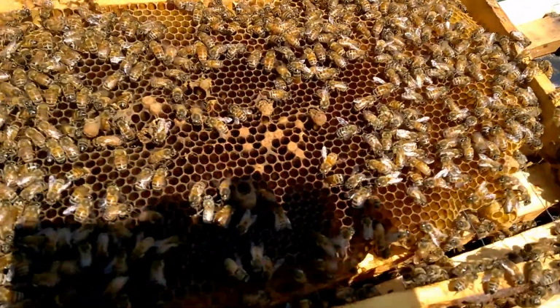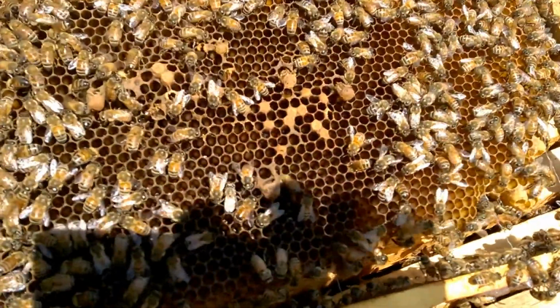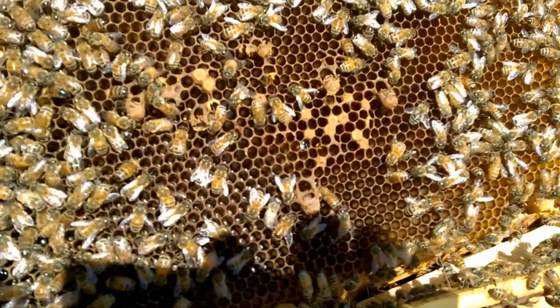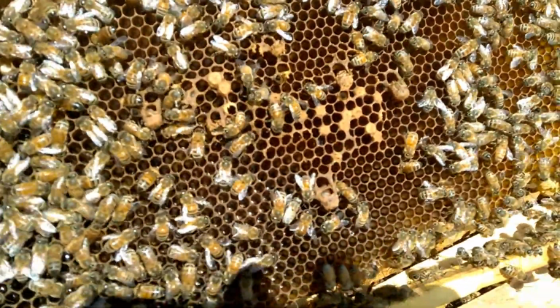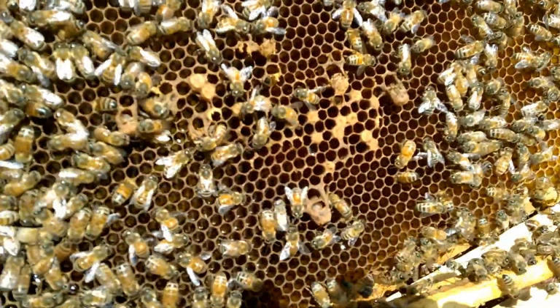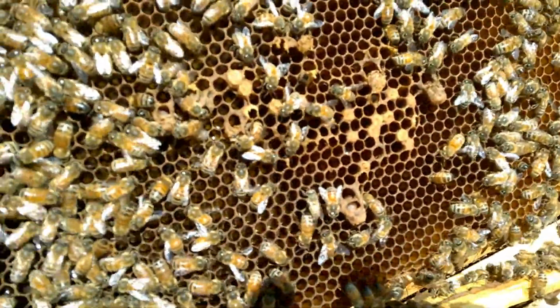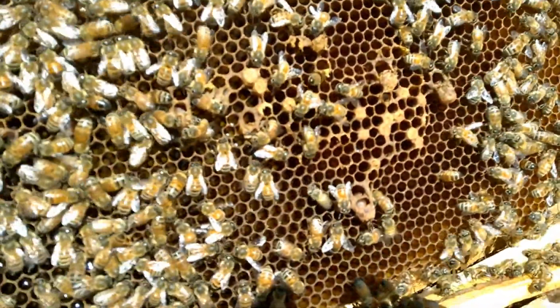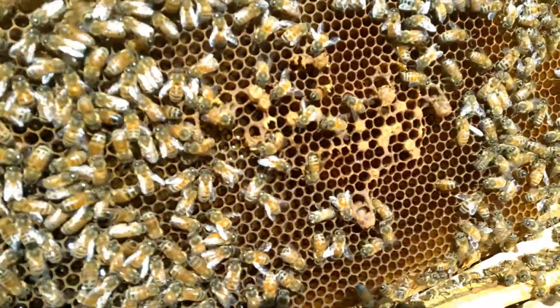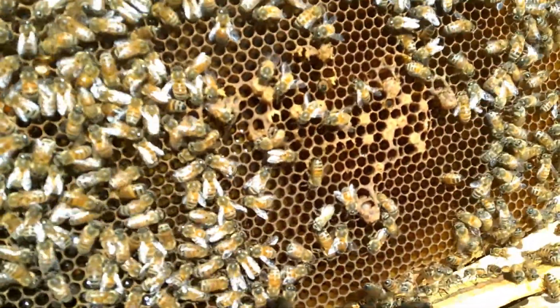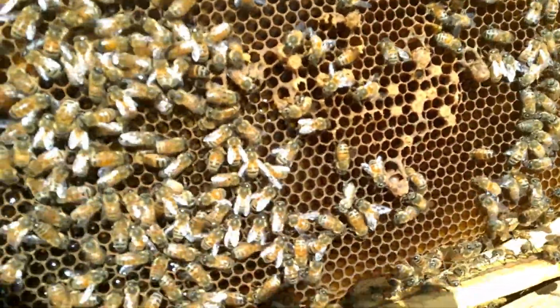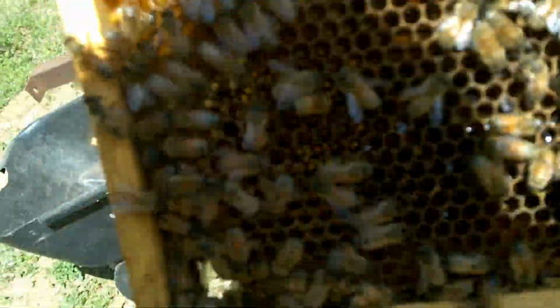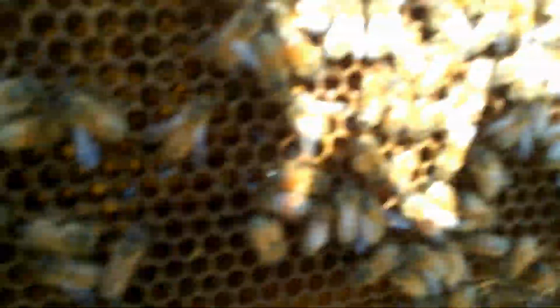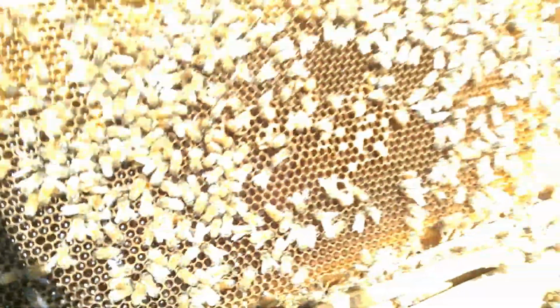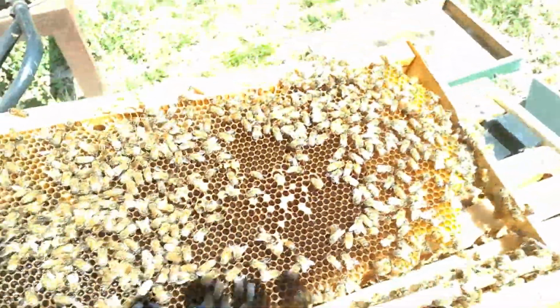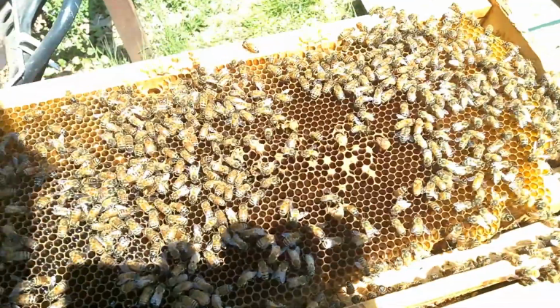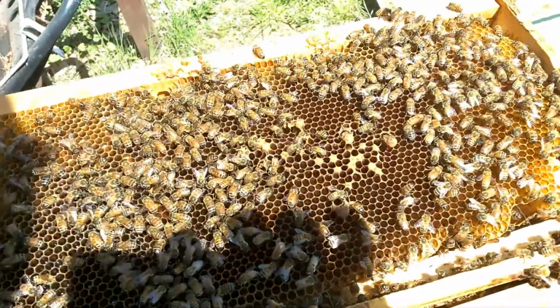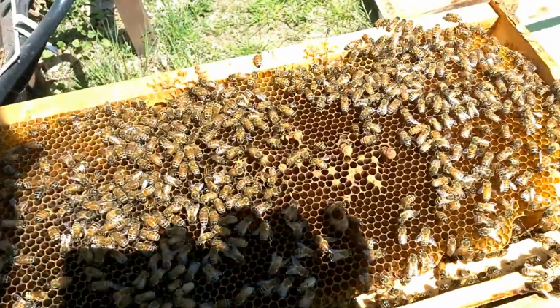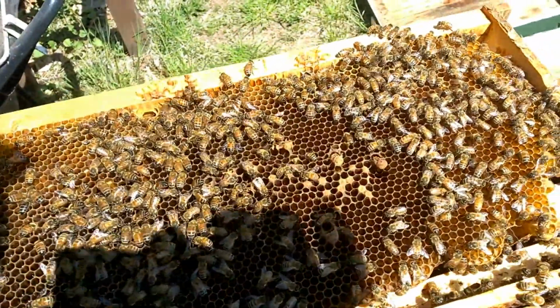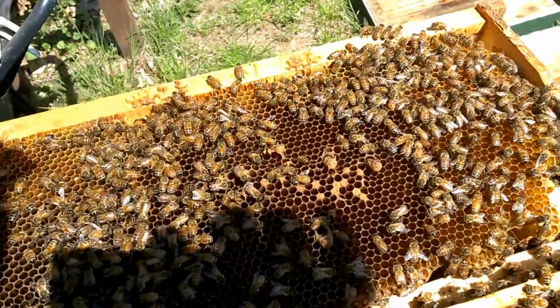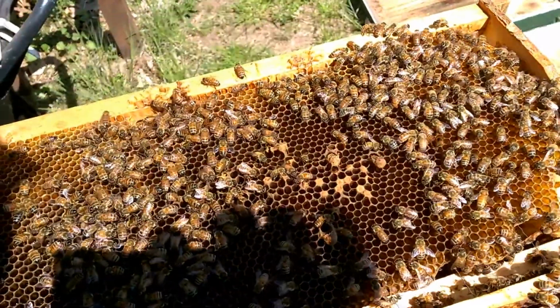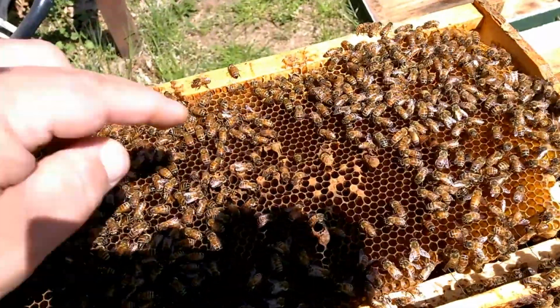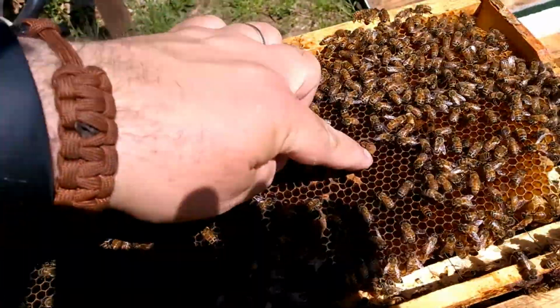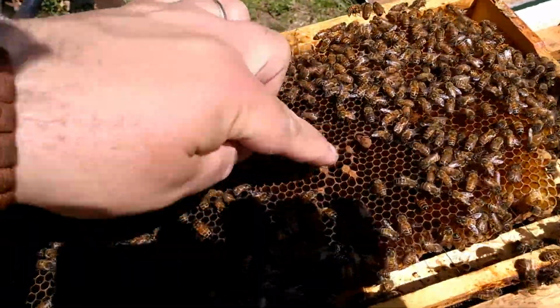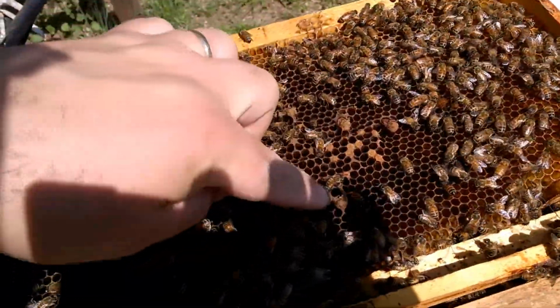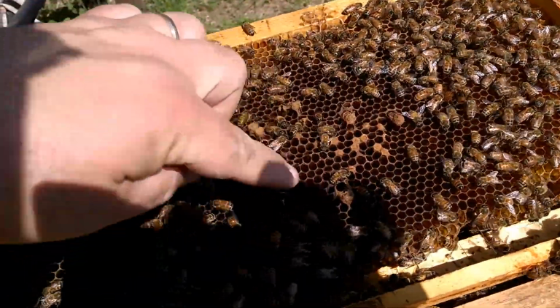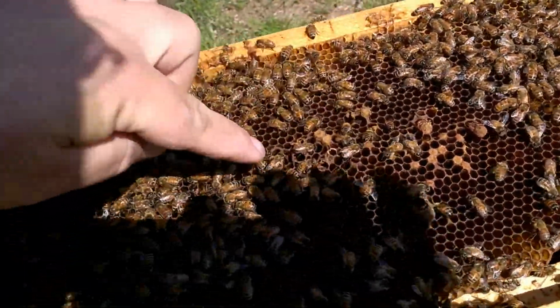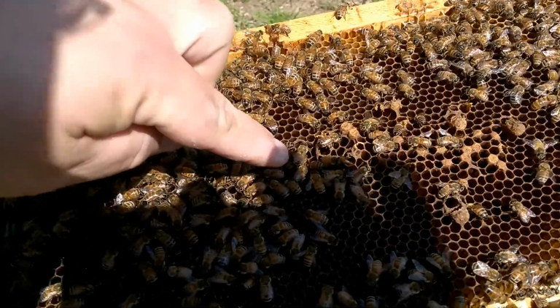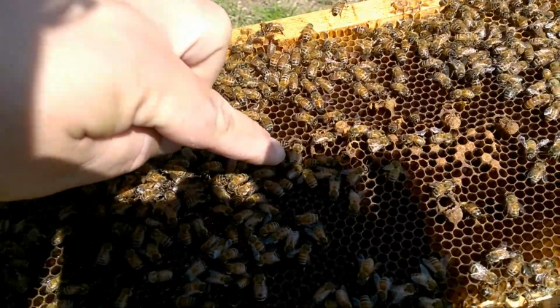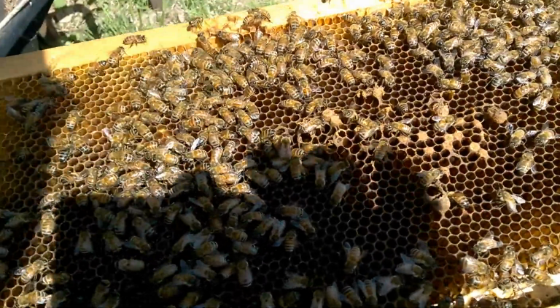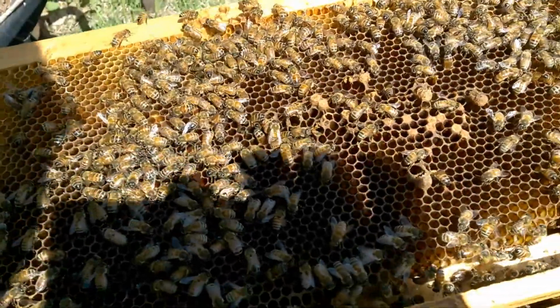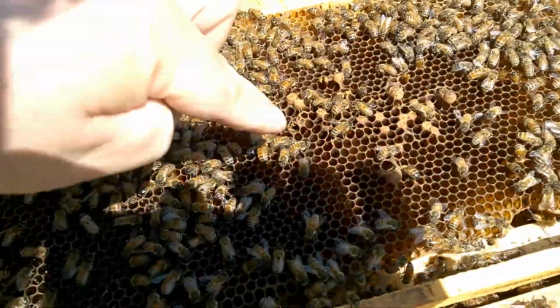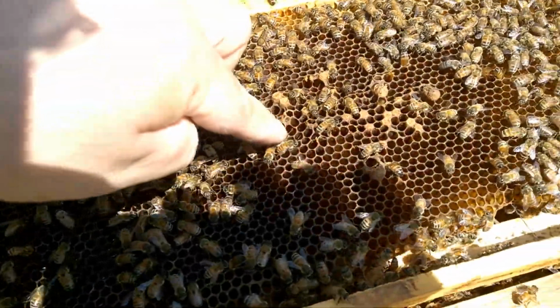What's interesting is this frame has some queen cells on it. I see a queen cup — several of them. One right here, one right here, one over here, one right here.